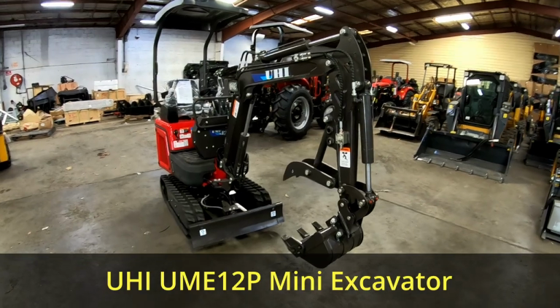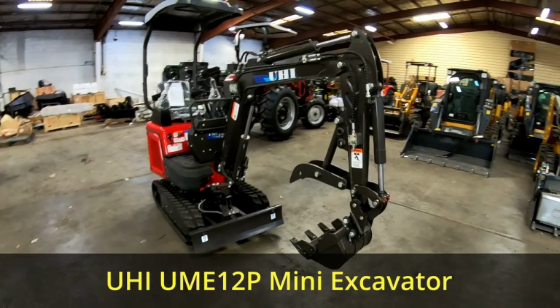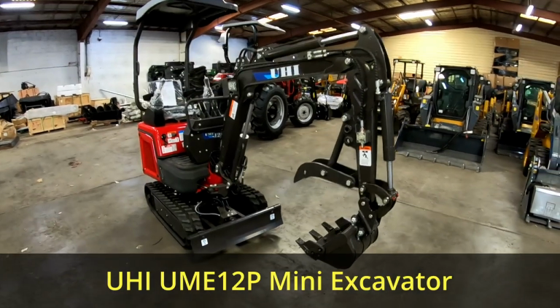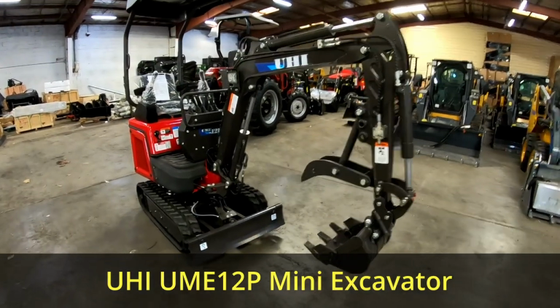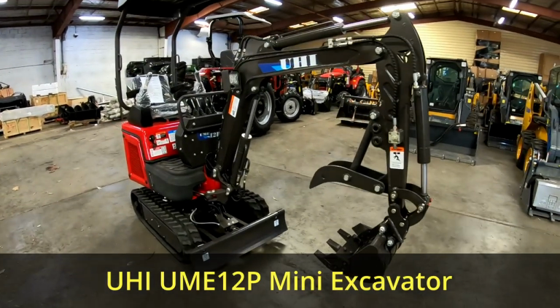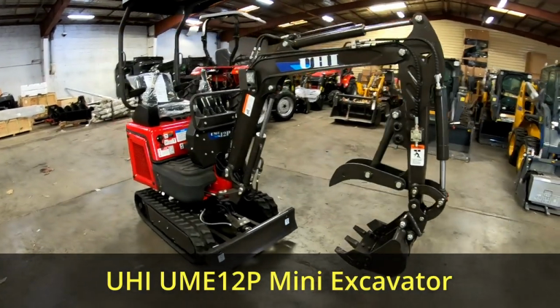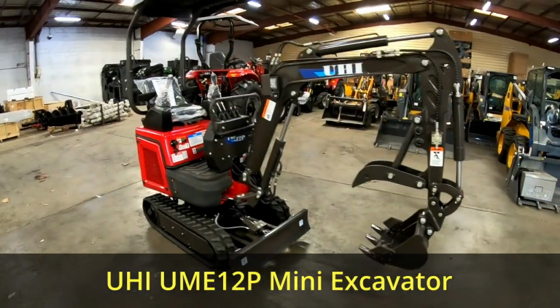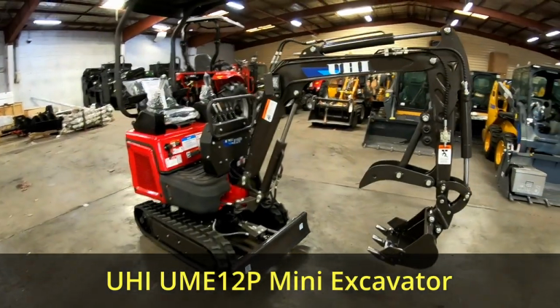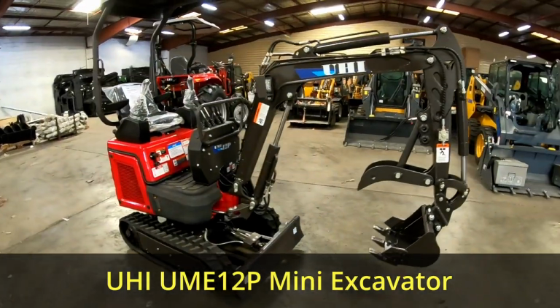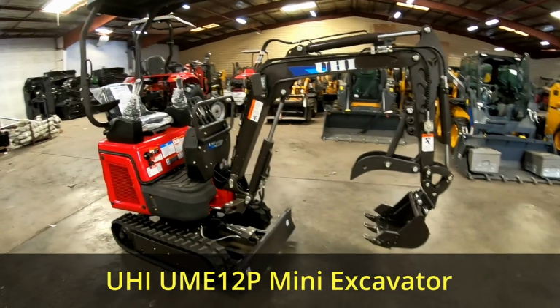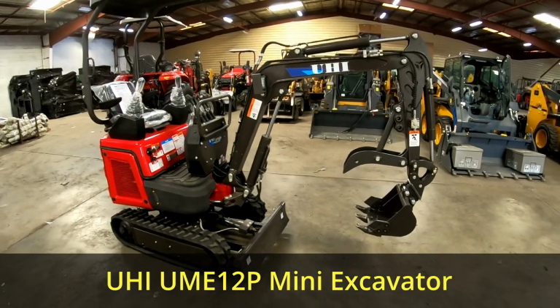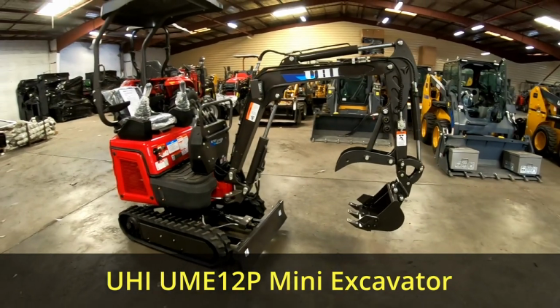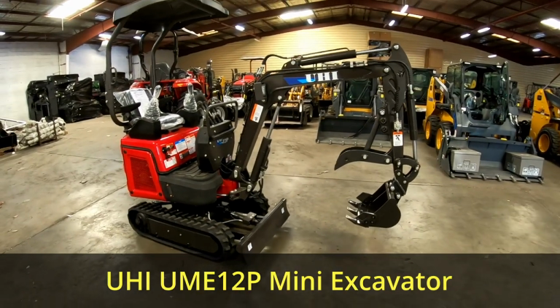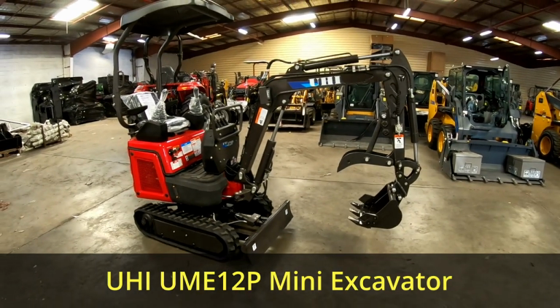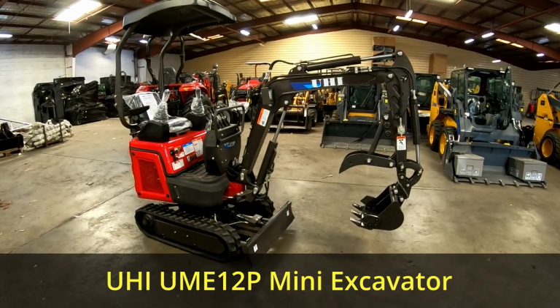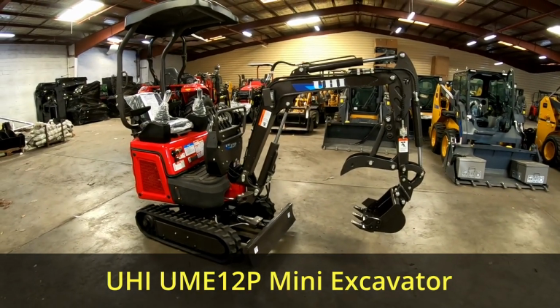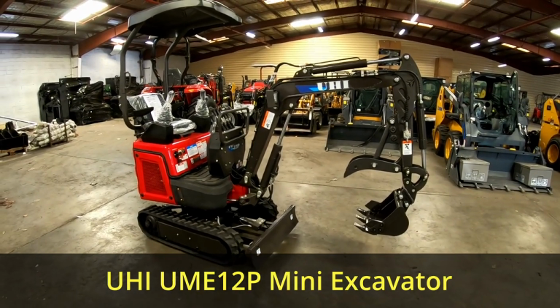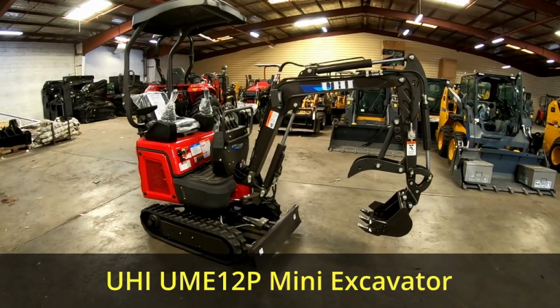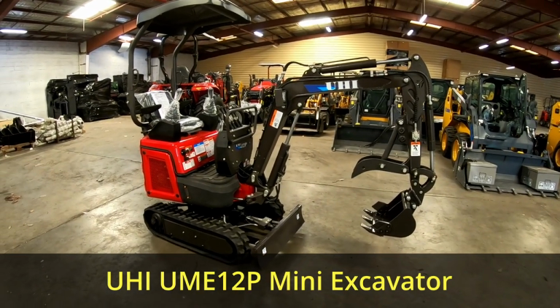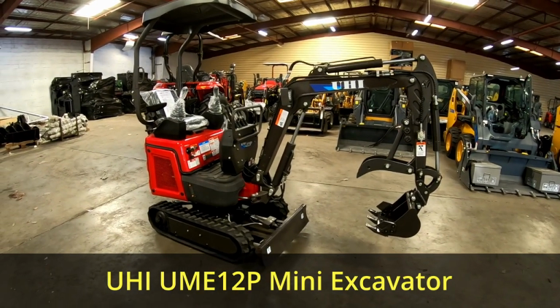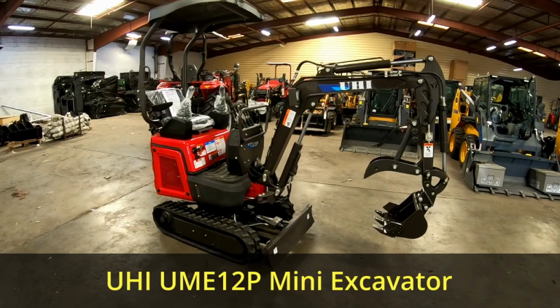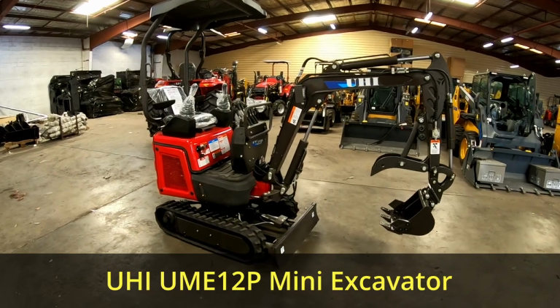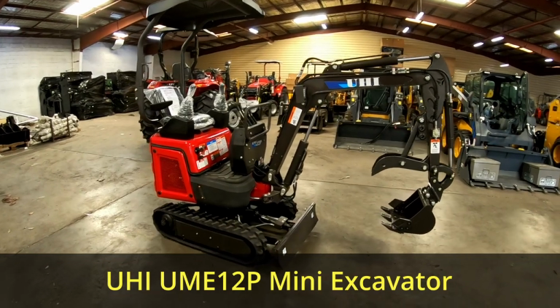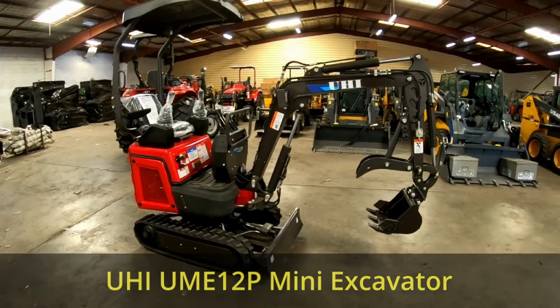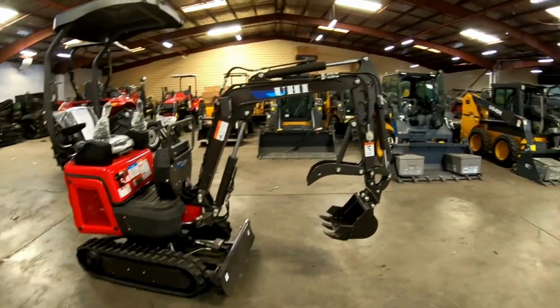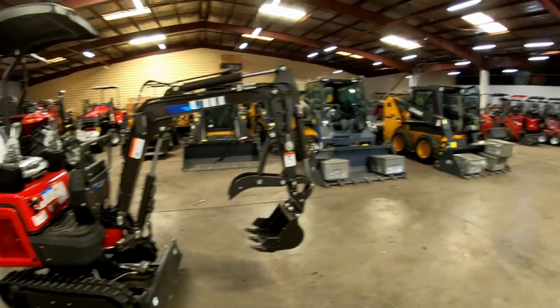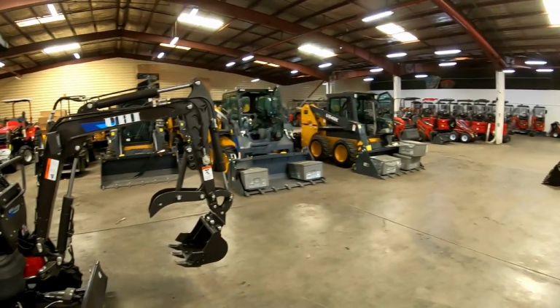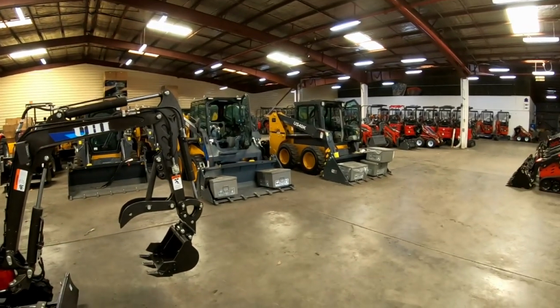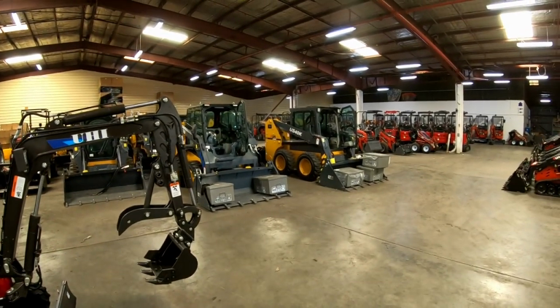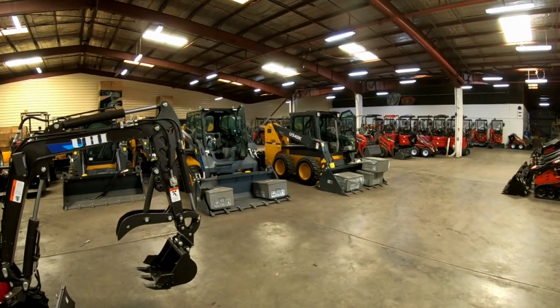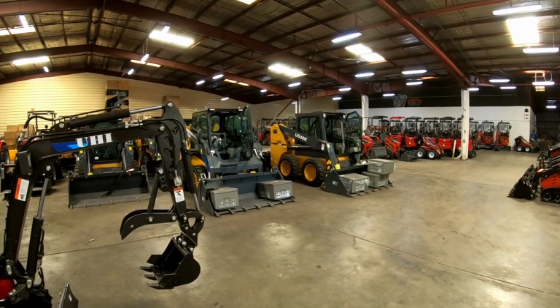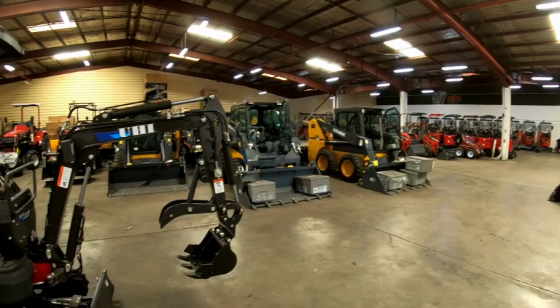Hello everybody, welcome back to the channel. My name is Dave and today I'm back down at UHI in their Sydney headquarters. They've just moved to Warwick Farm from their old address and they've got lots of stock we'll have a look at in a minute.